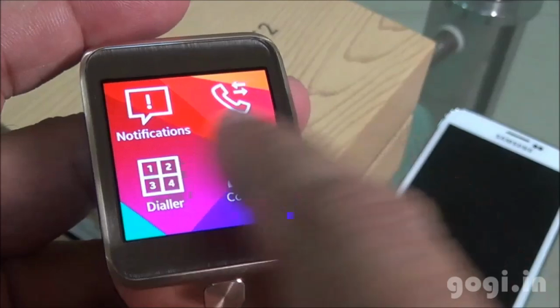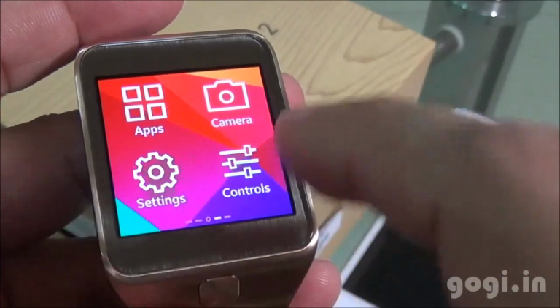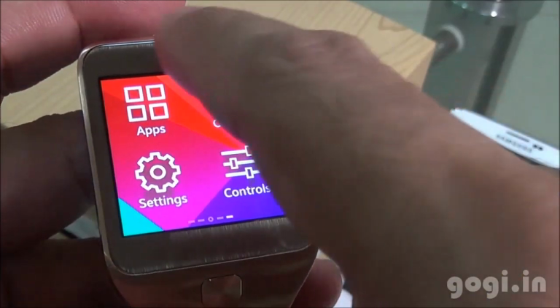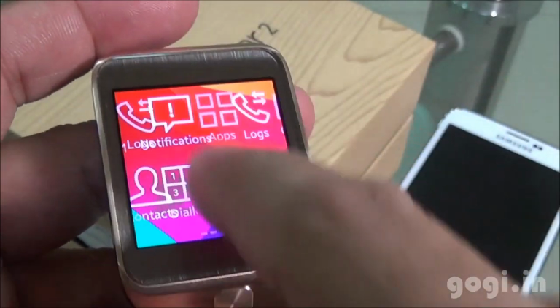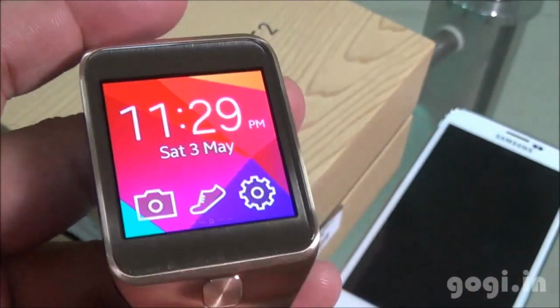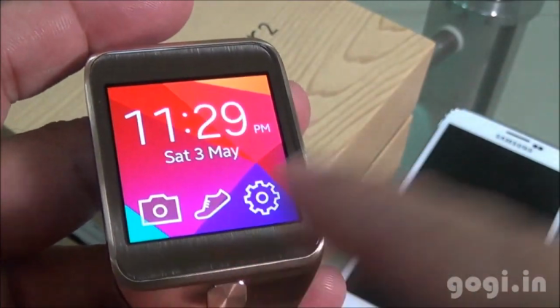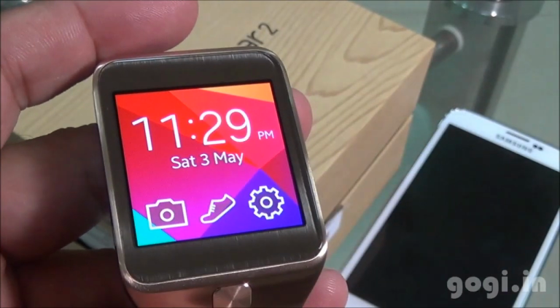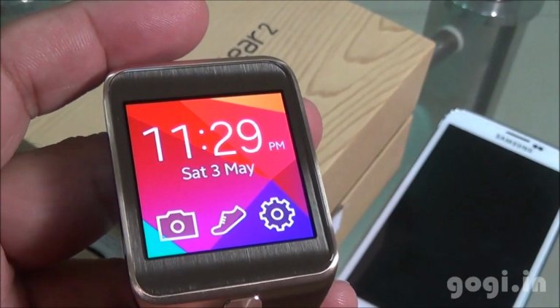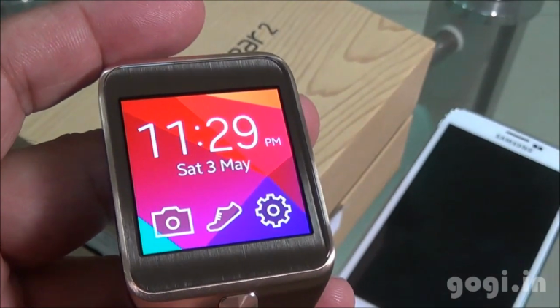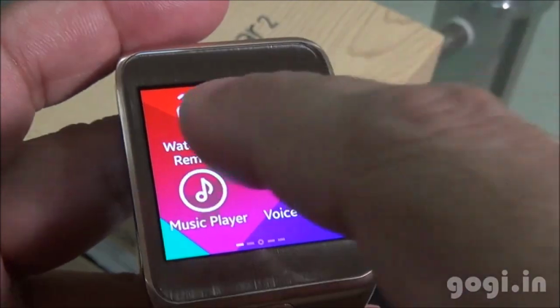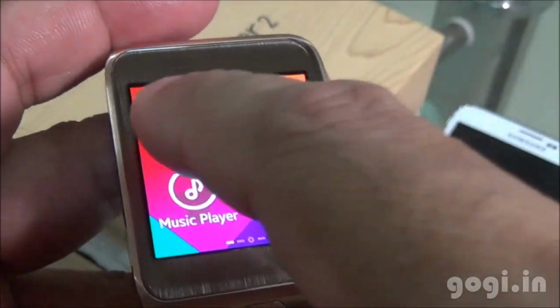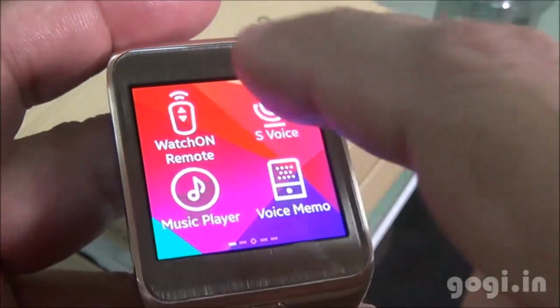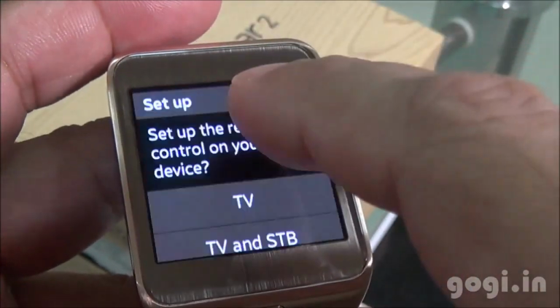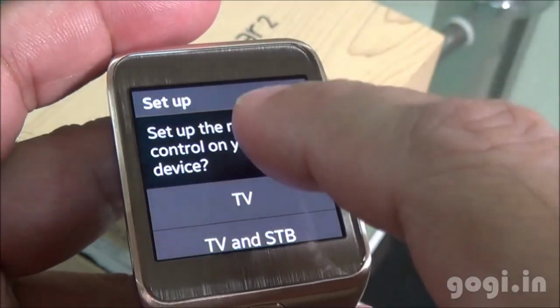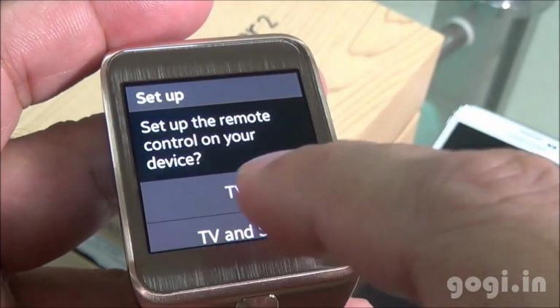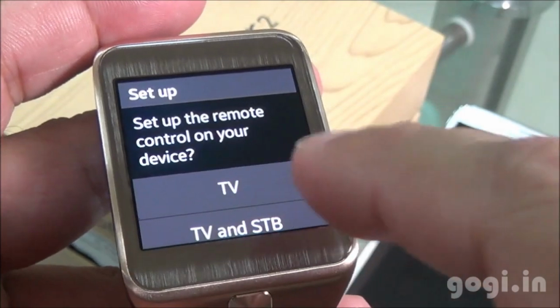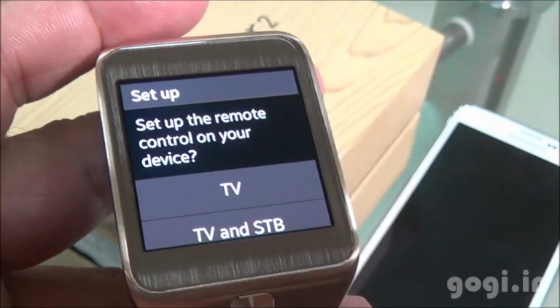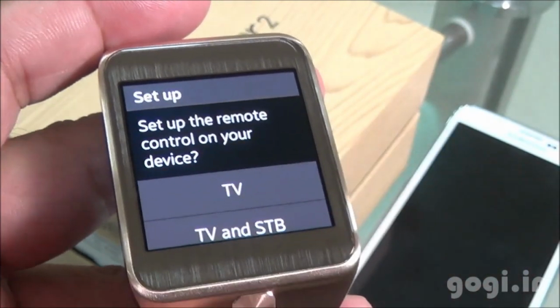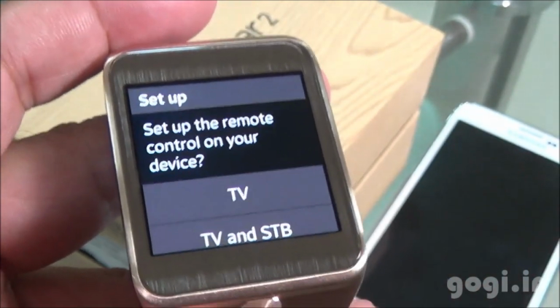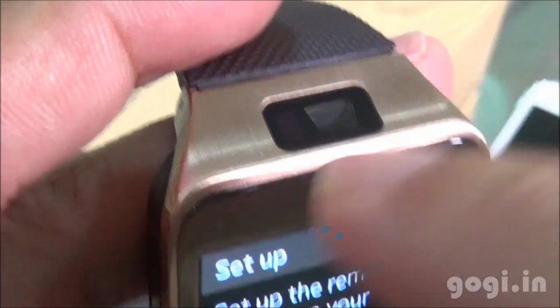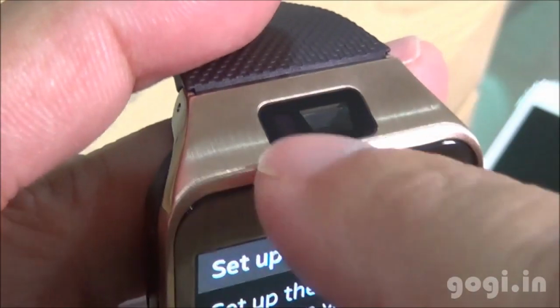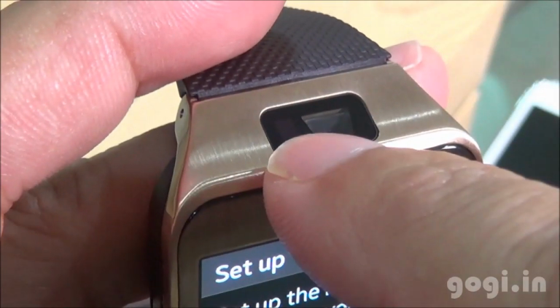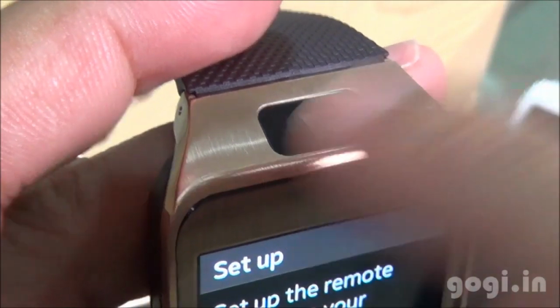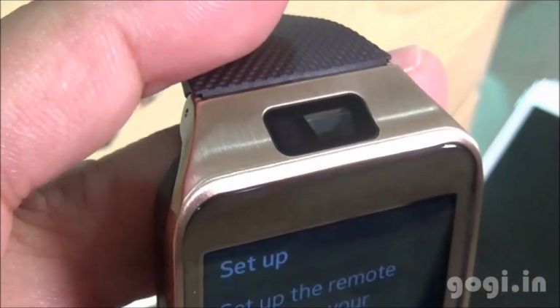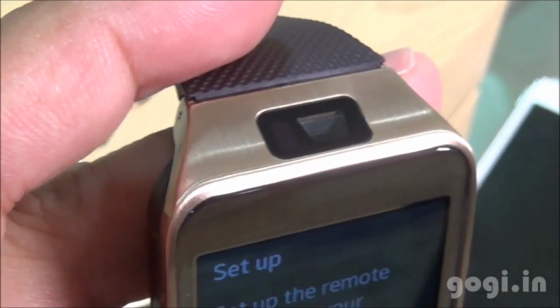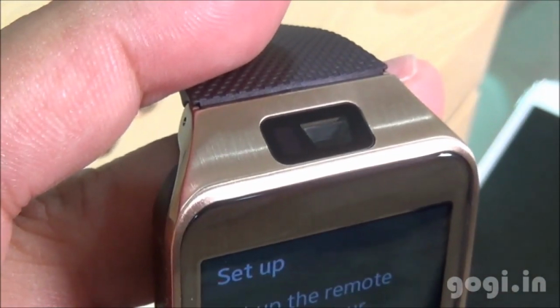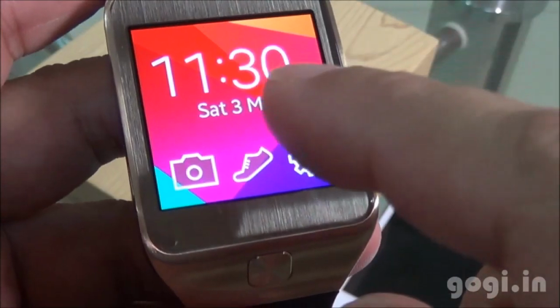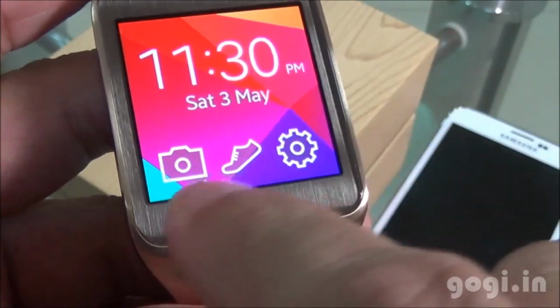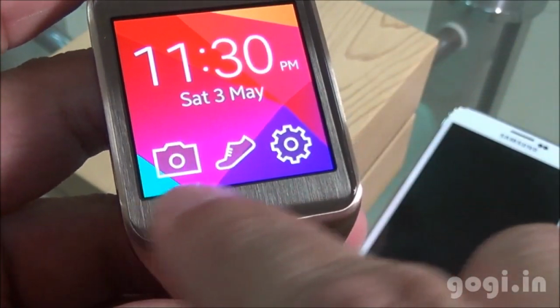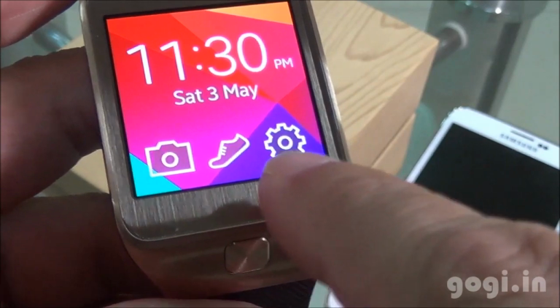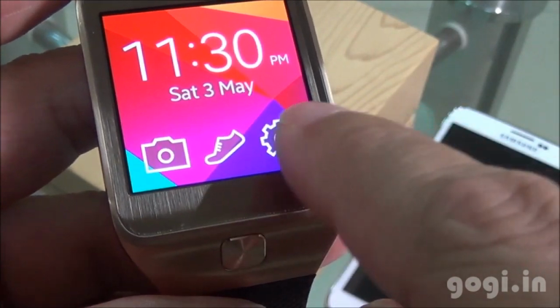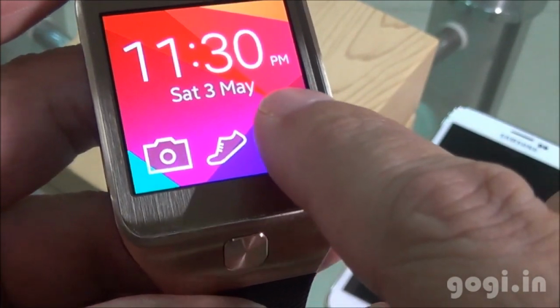Swipe the screen from top to bottom to move back. The Watch on Remote can be used to control the TV and other devices using the infrared sensor. Here are the shortcut buttons on the home screen.